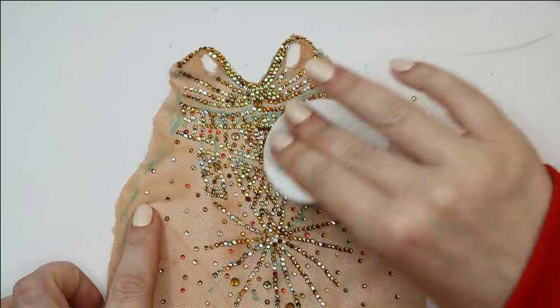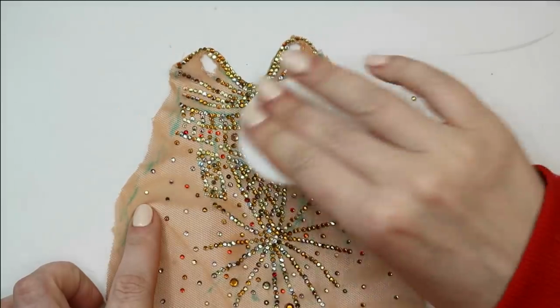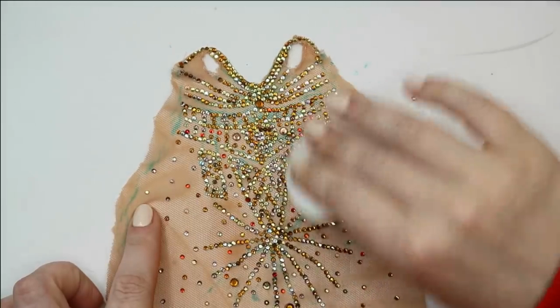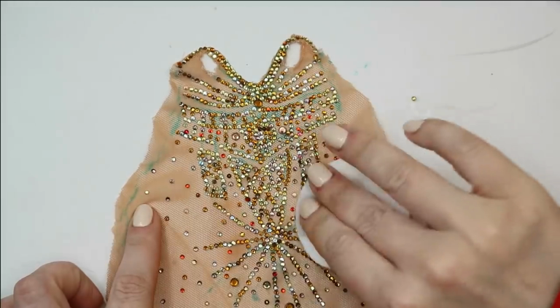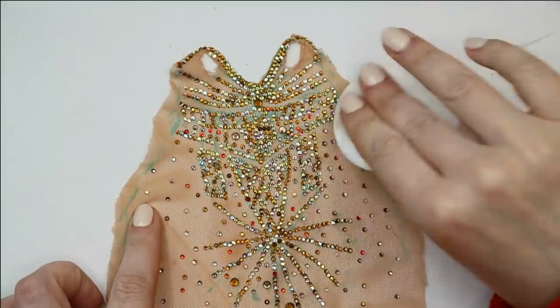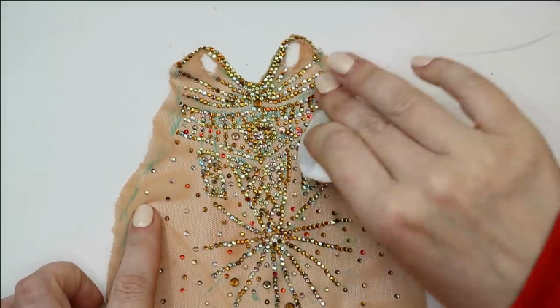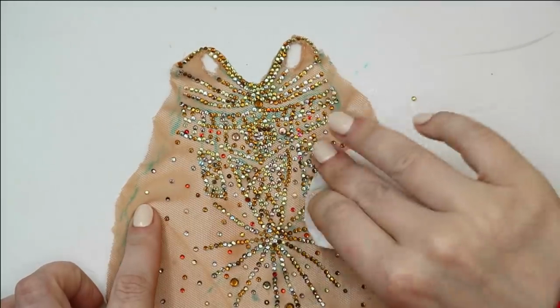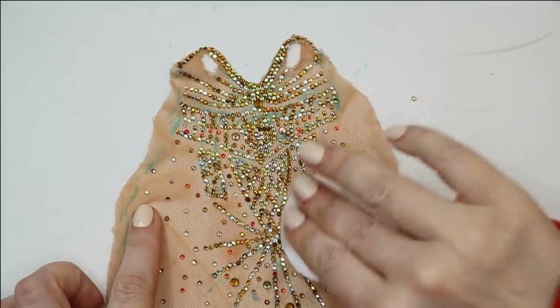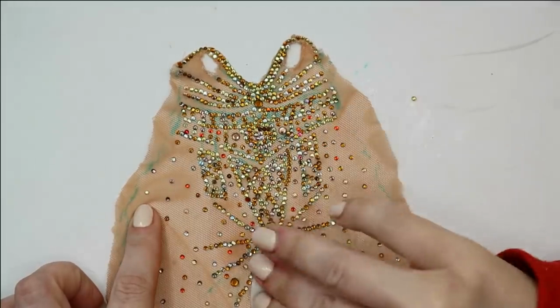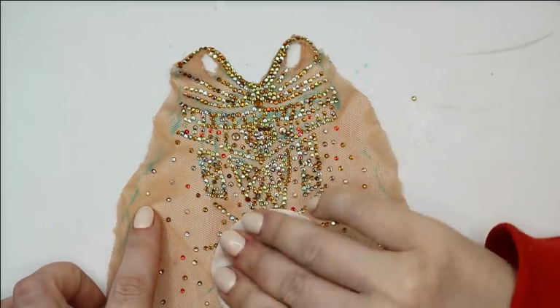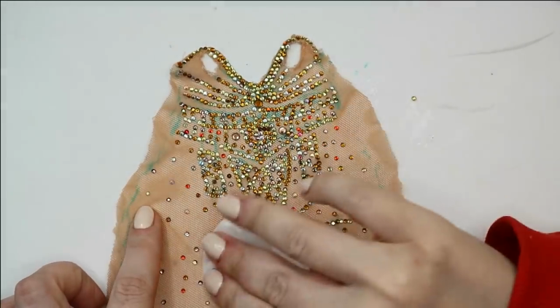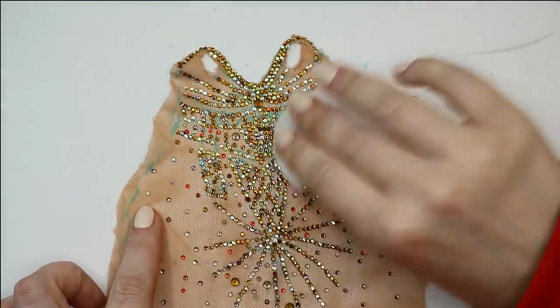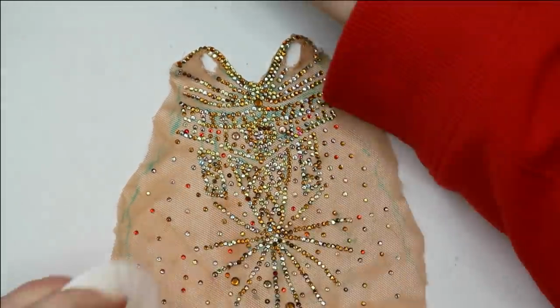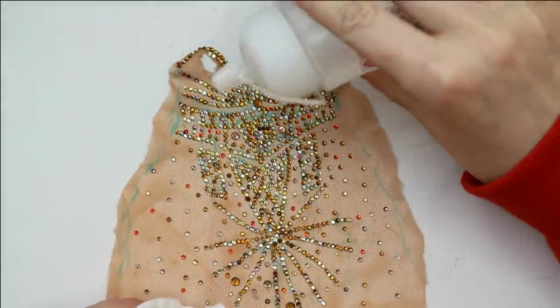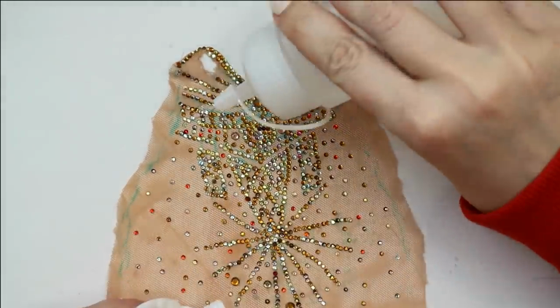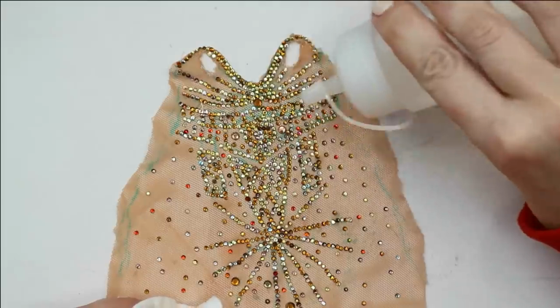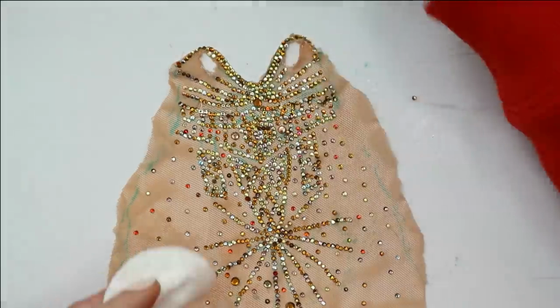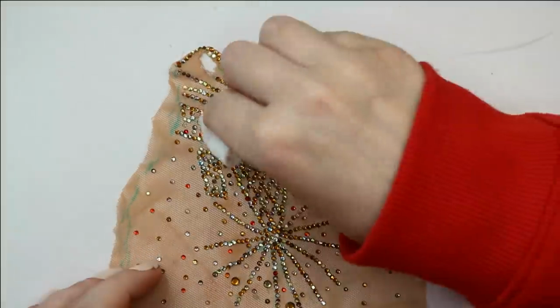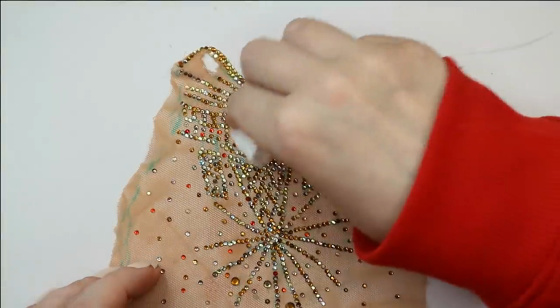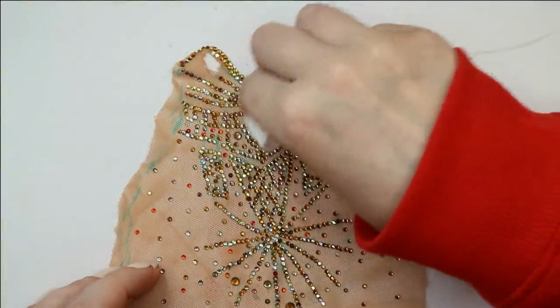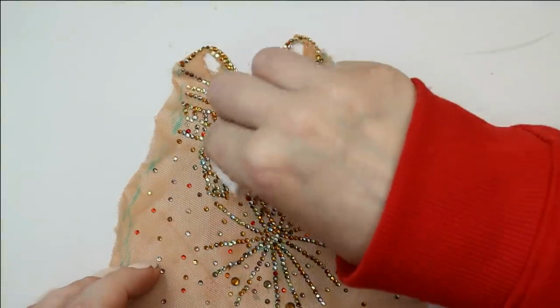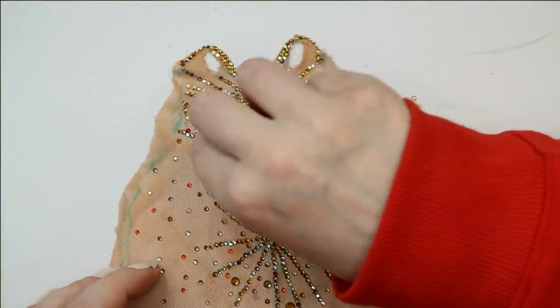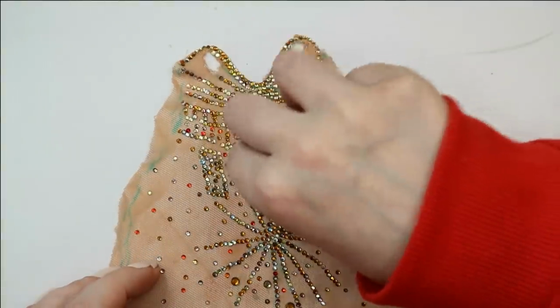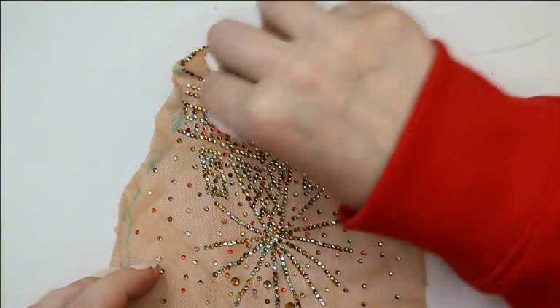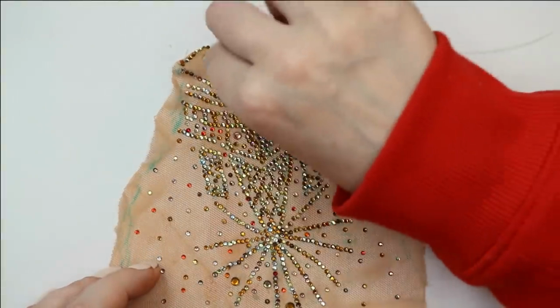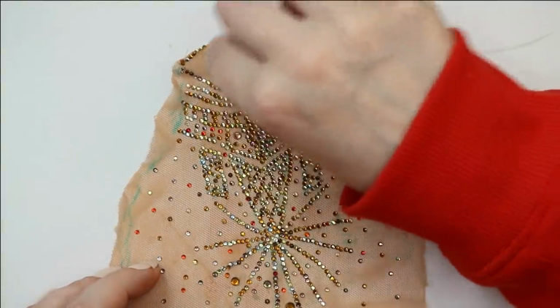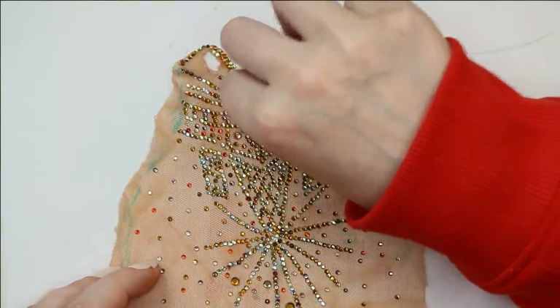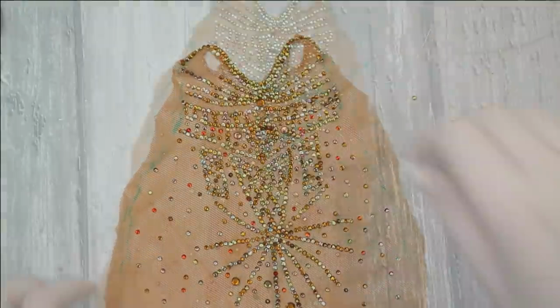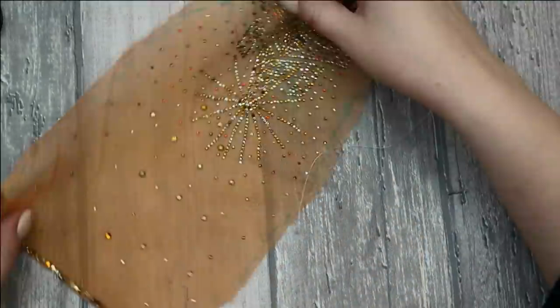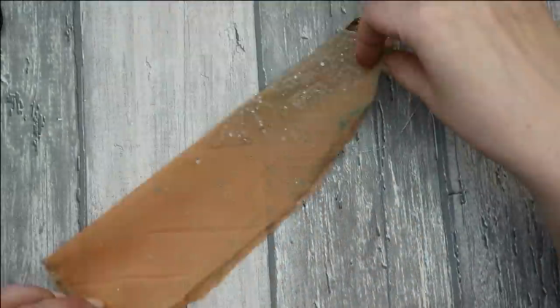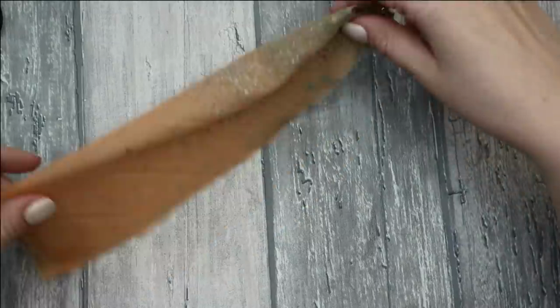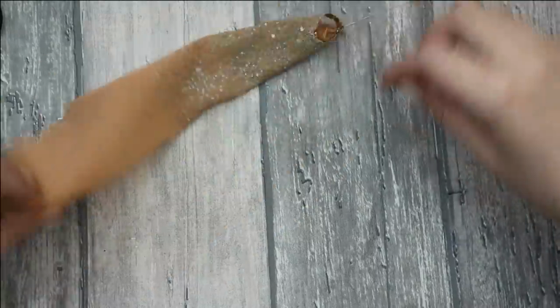Now I can remove the marker with a little bit of water, and then I need to sew all the parts together, add velcro to the back, and the dress is done.